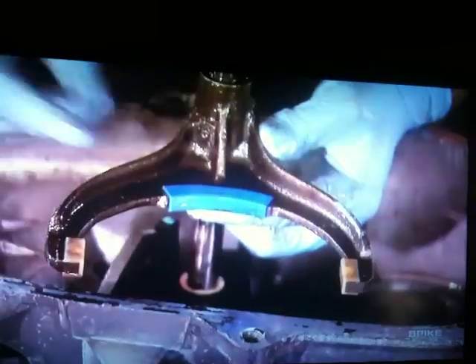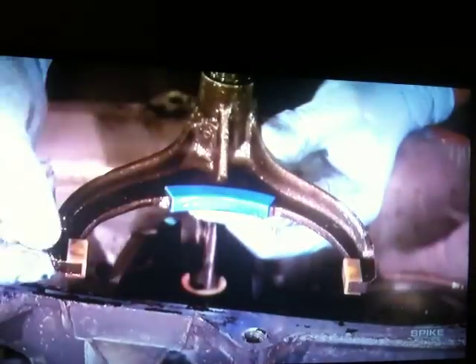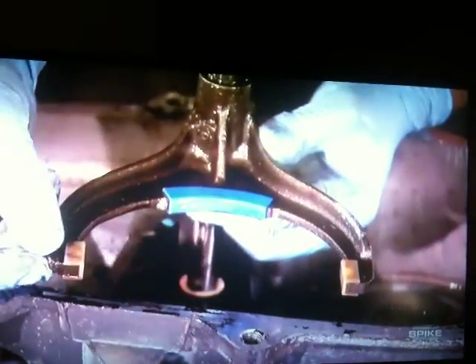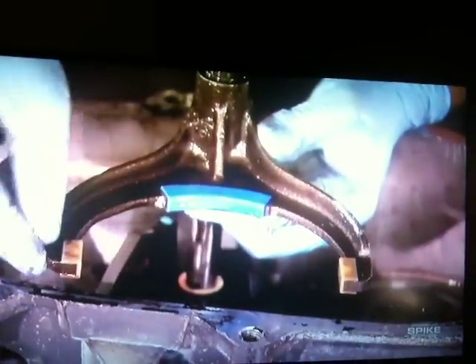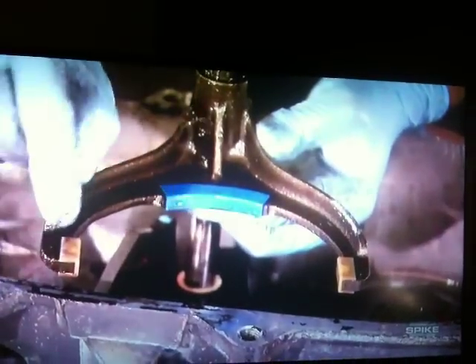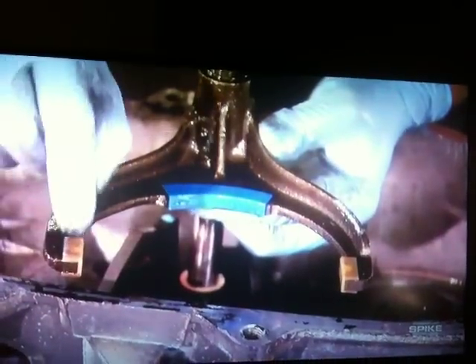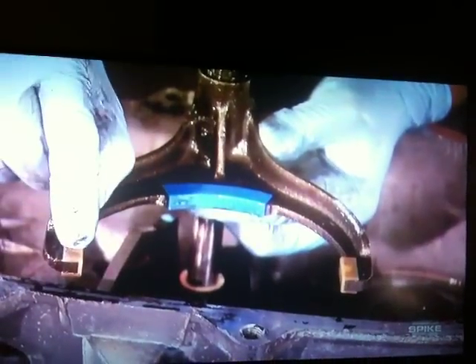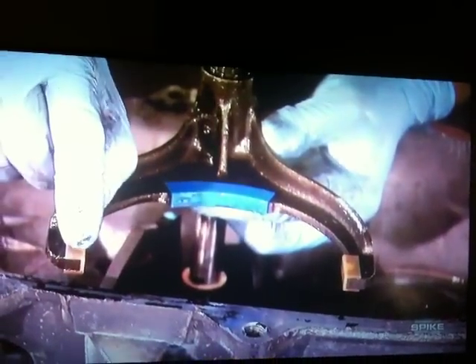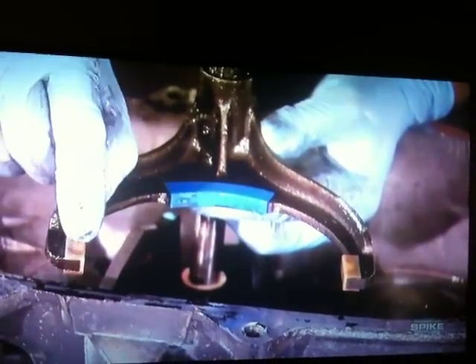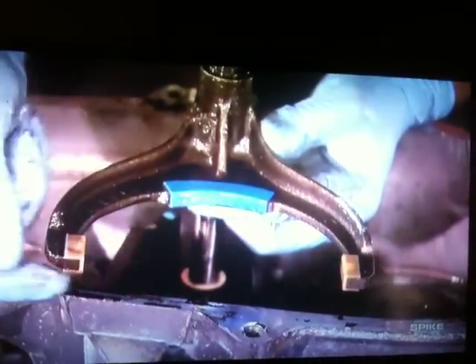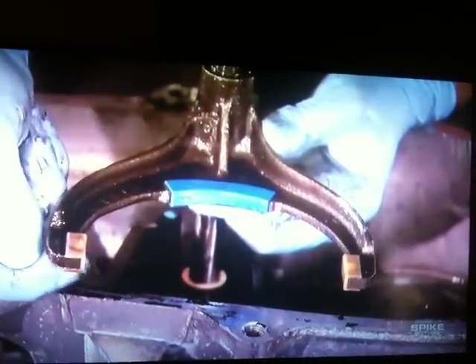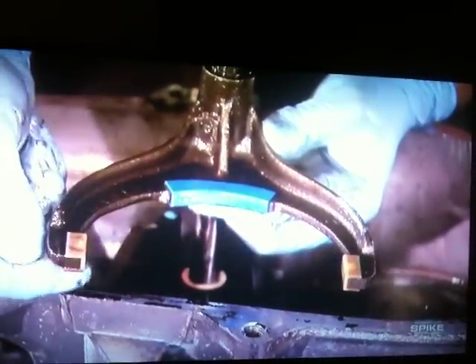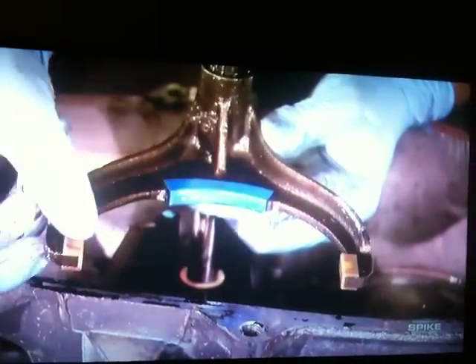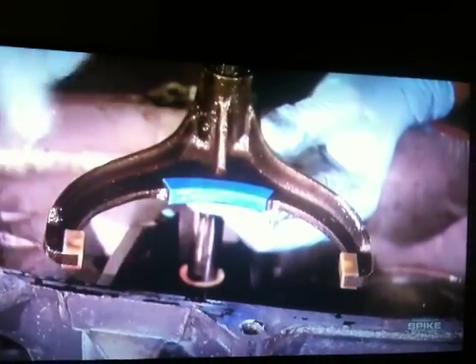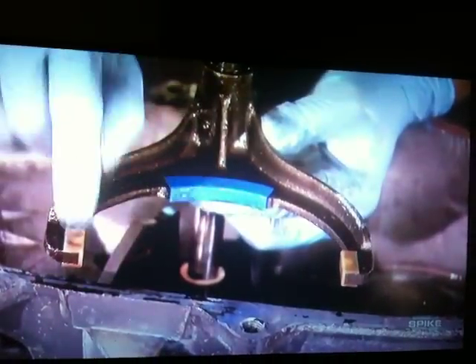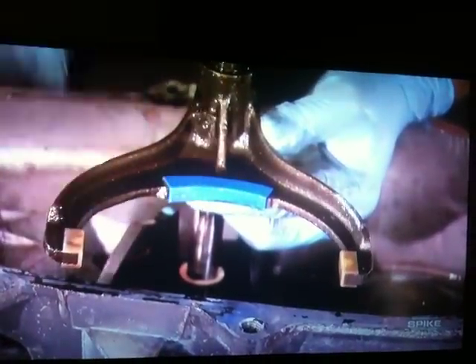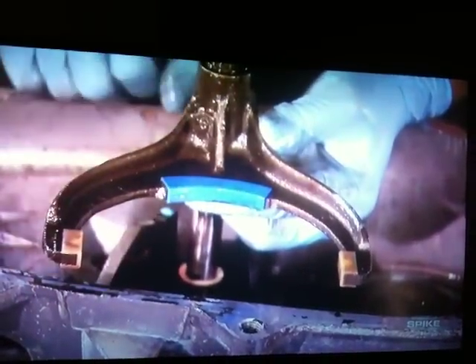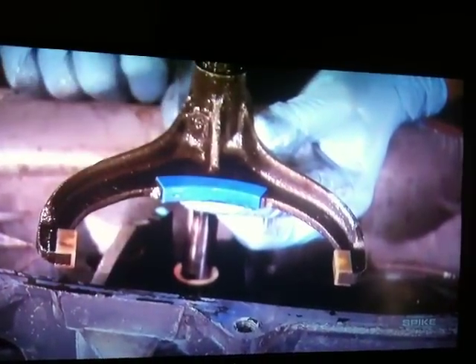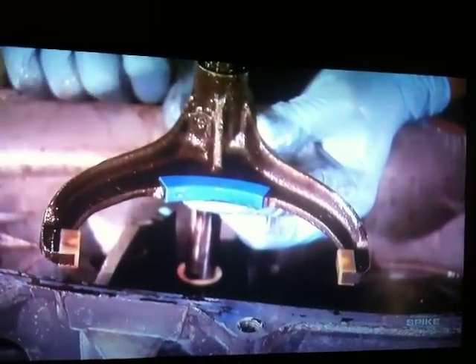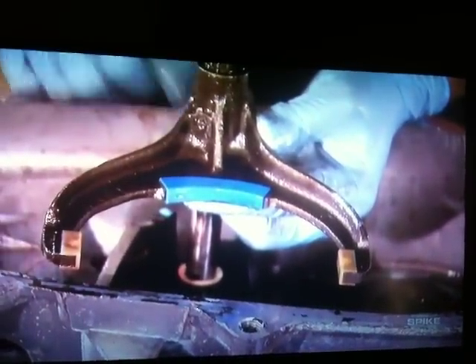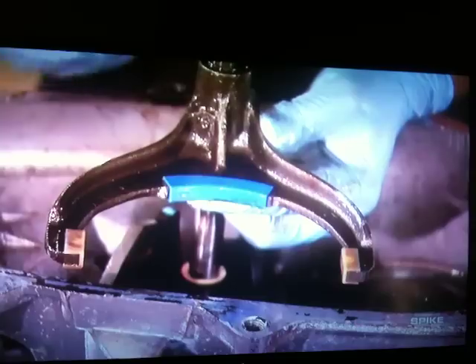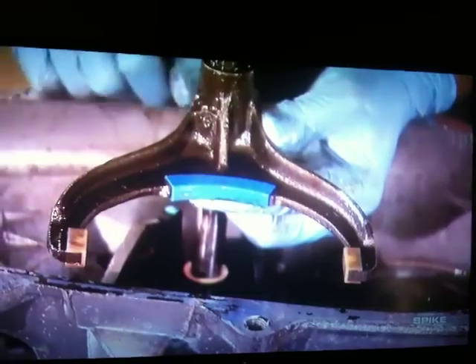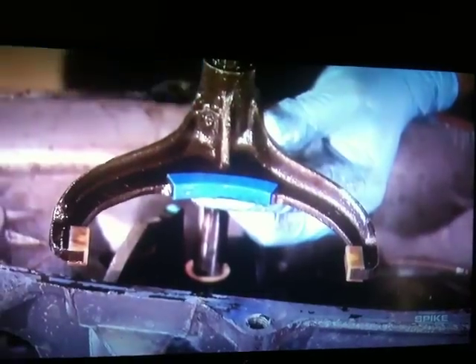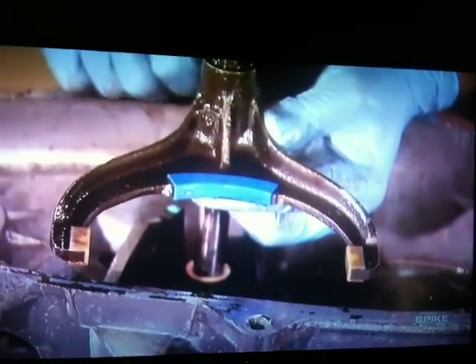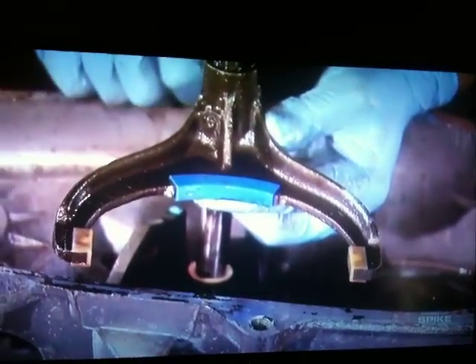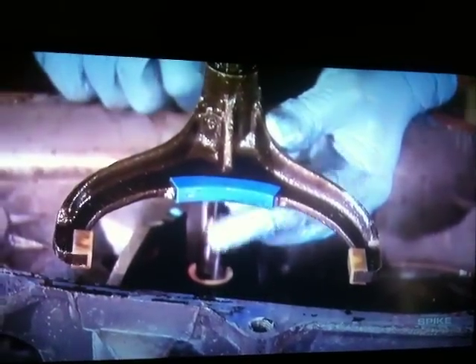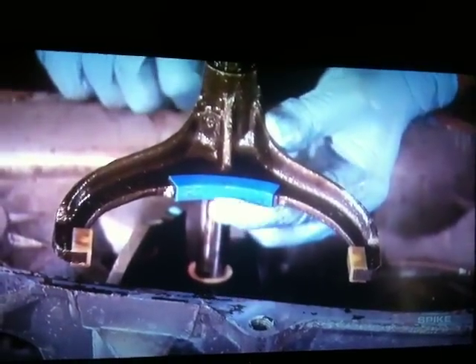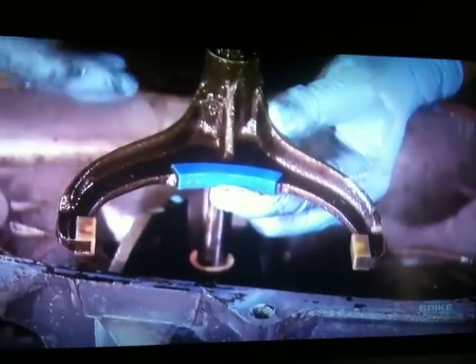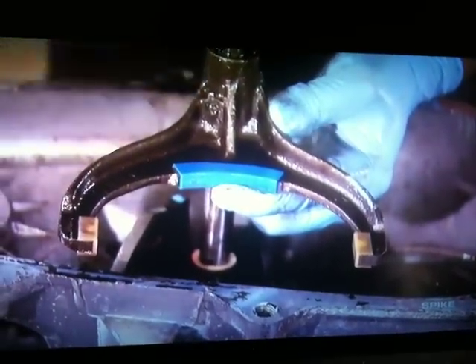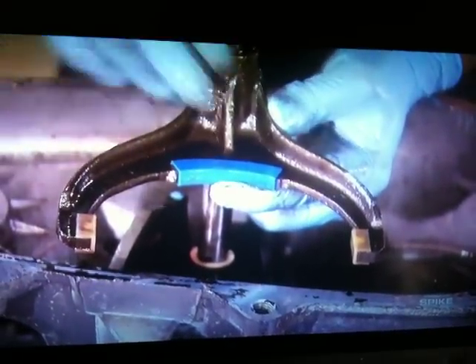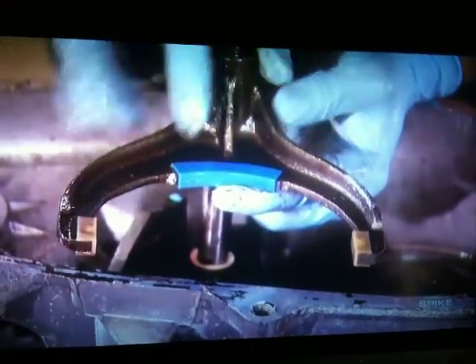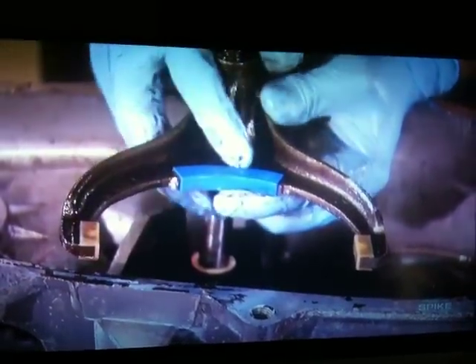While you've got the case apart, make sure you take a look at the shift fork pads on both sides. If they're not in good condition, replace them — they're cheap. Otherwise, it could cause you popping out of gear and just headaches down the road.